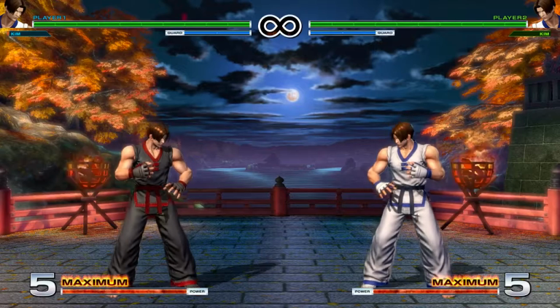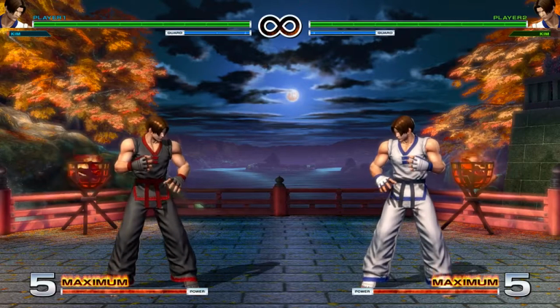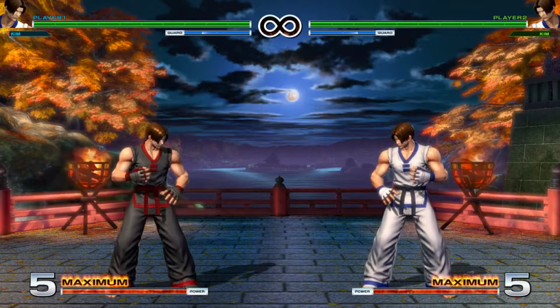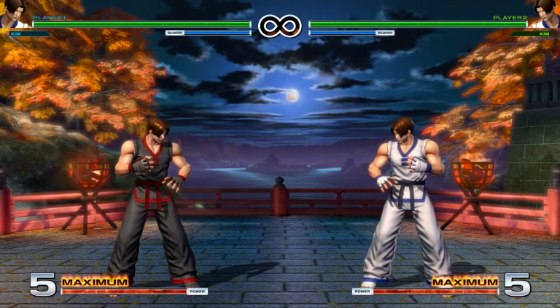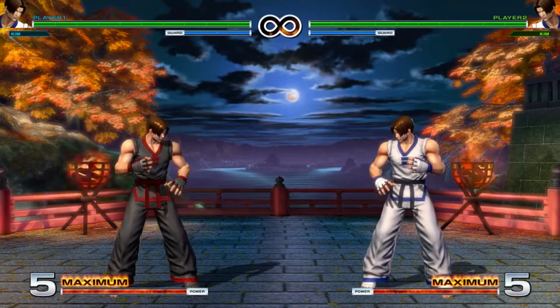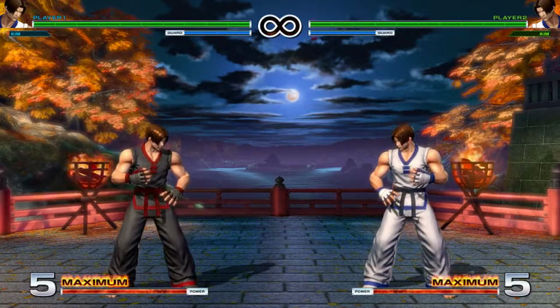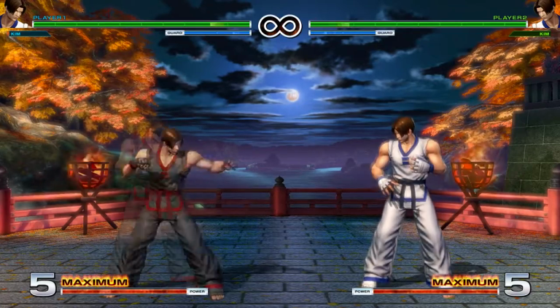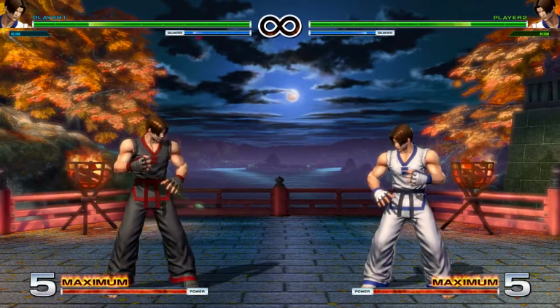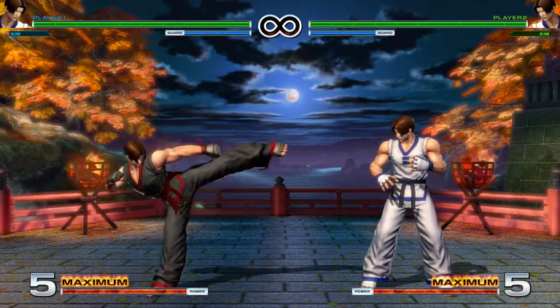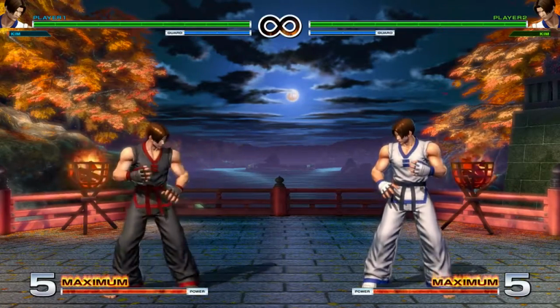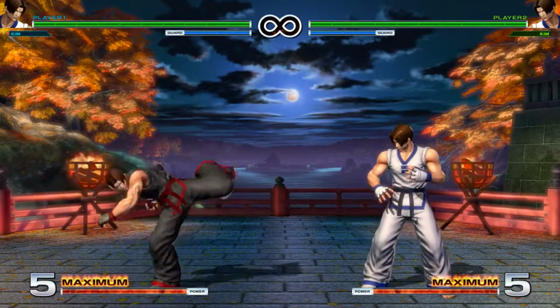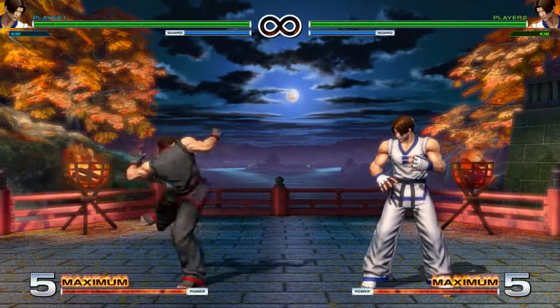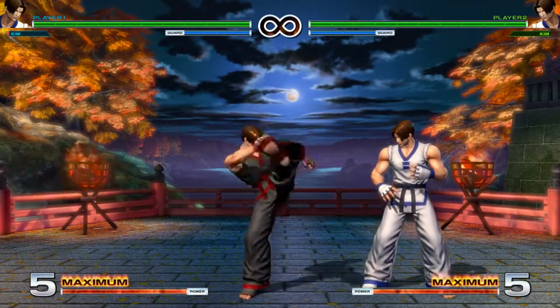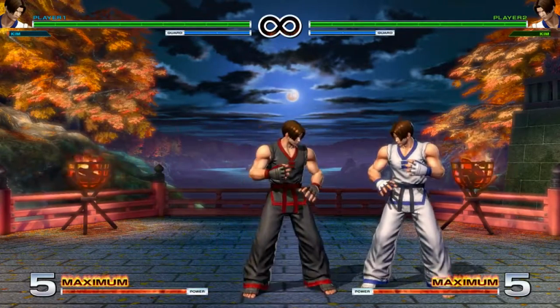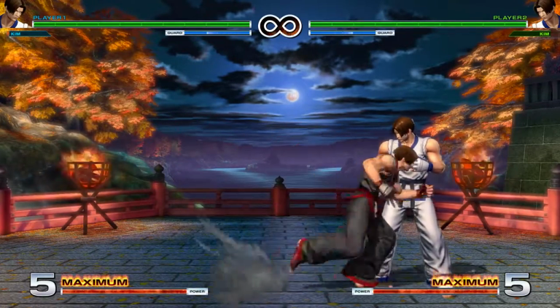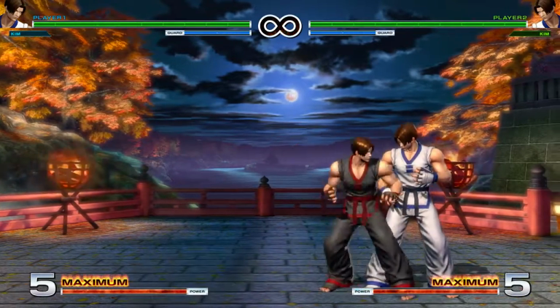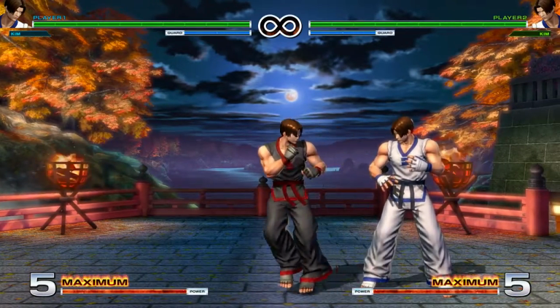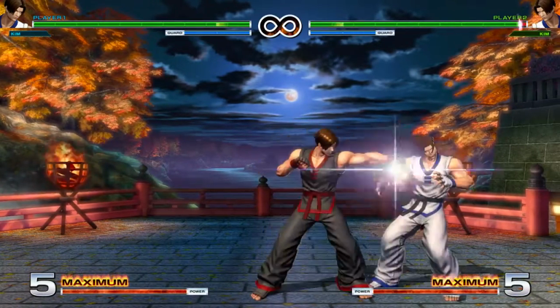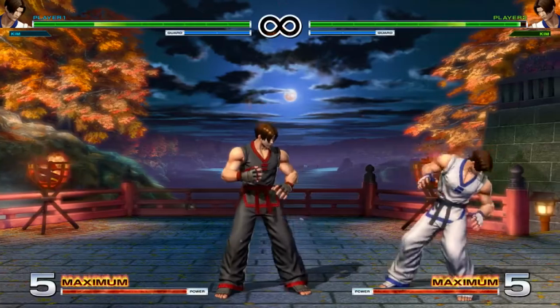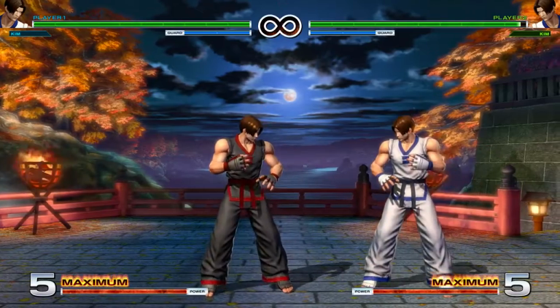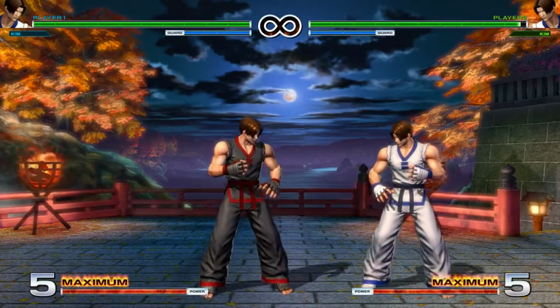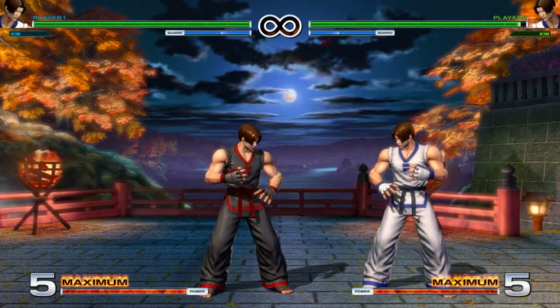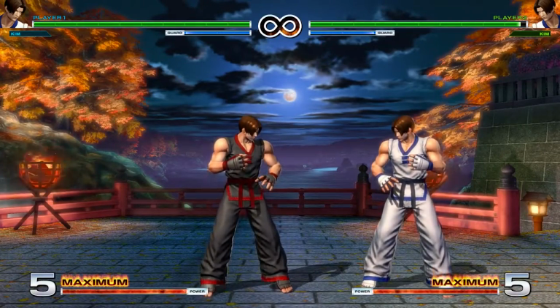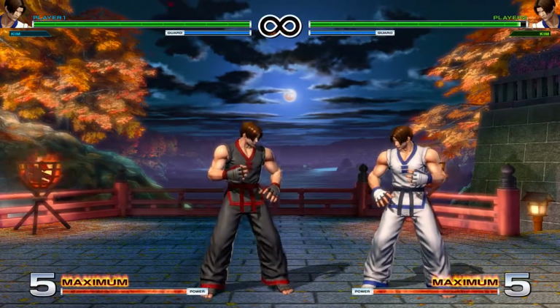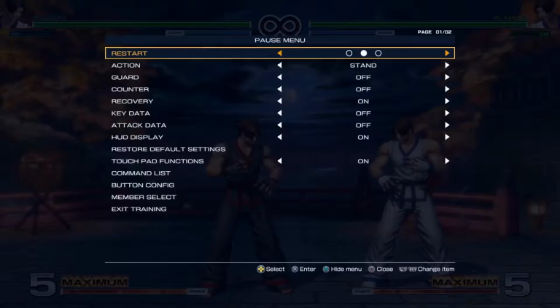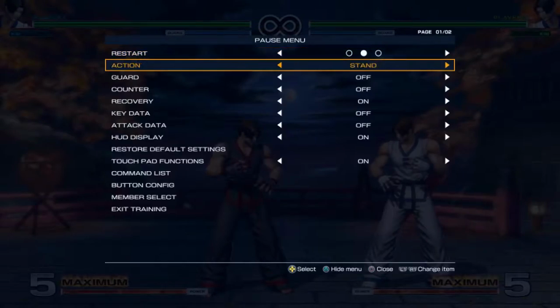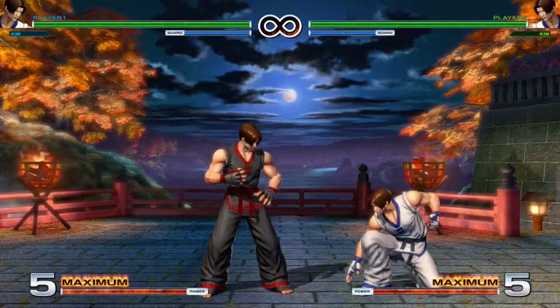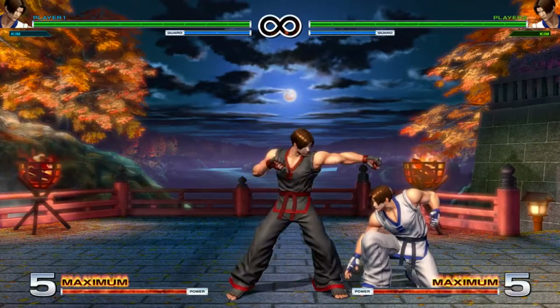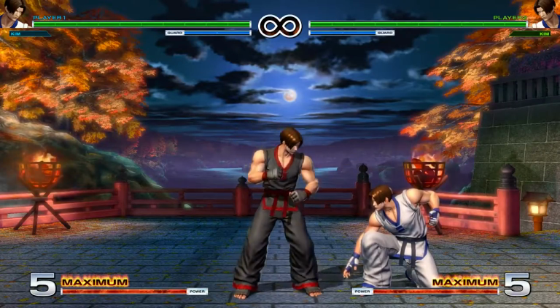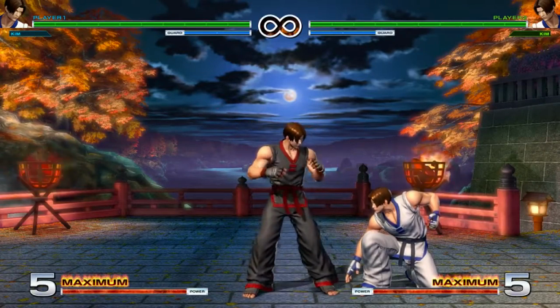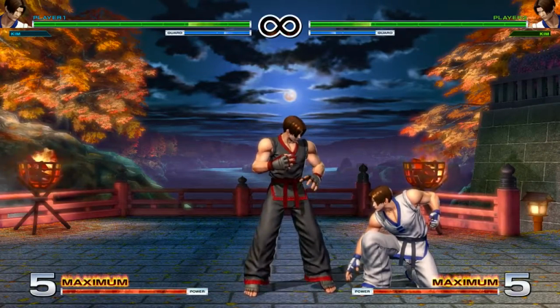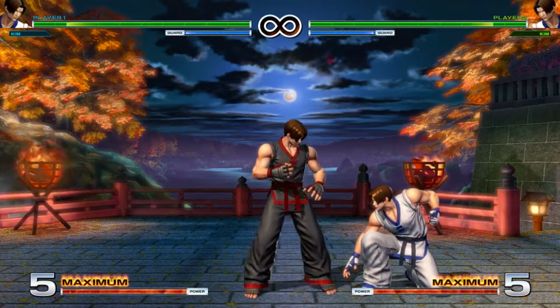As per the usual, let's go over Far Normals: Light Punch, Light Kick, Heavy Punch, and Heavy Kick. Far Light Punch is a mid. It whiffs on pretty much all characters in the game unless they're a big body character.